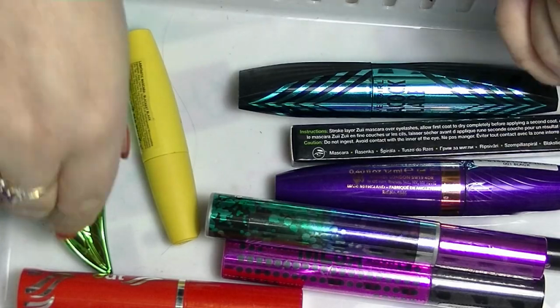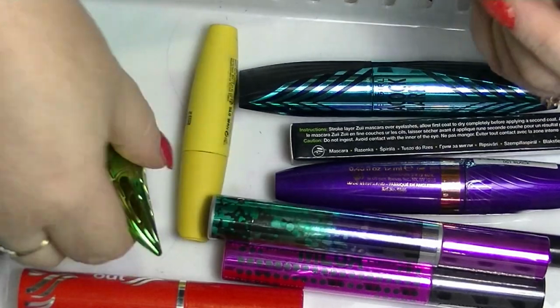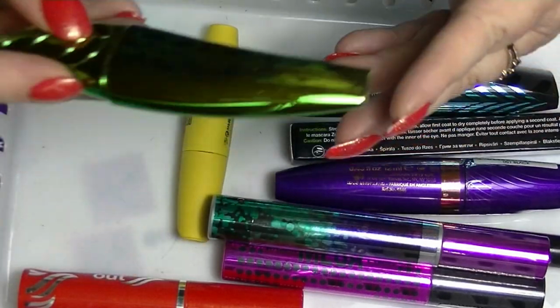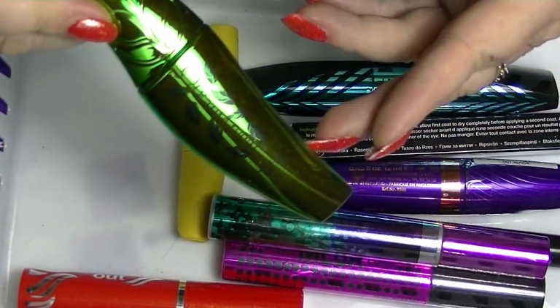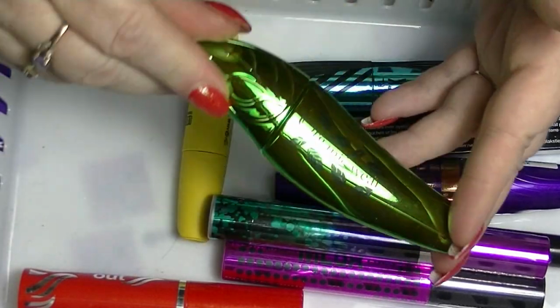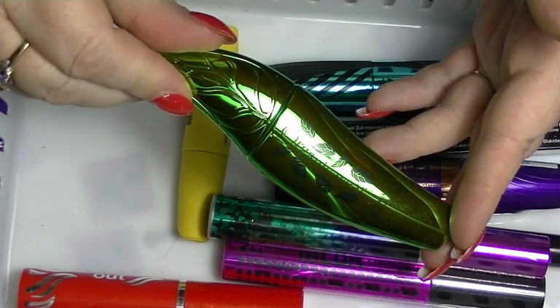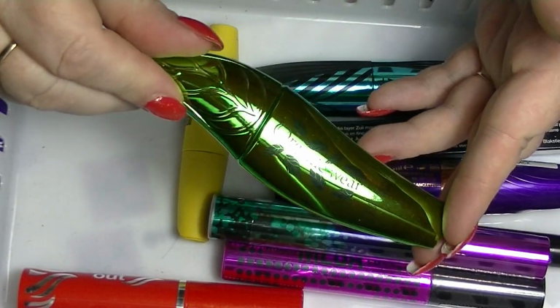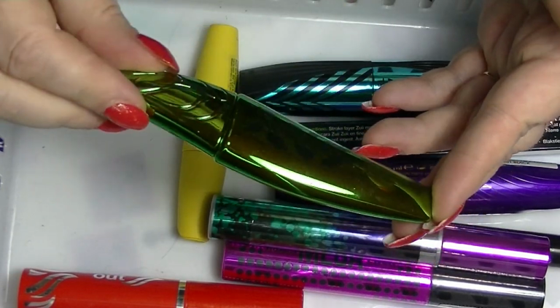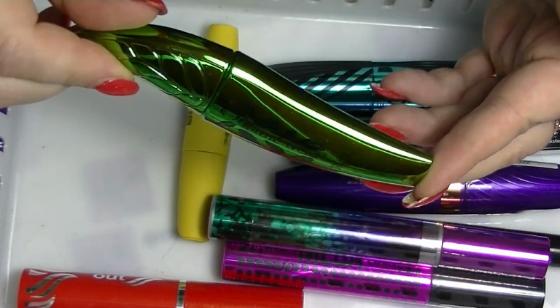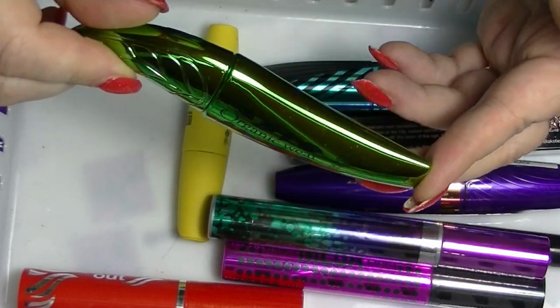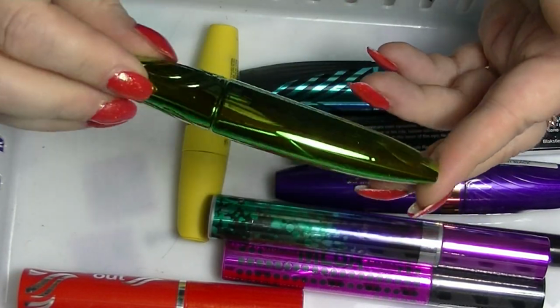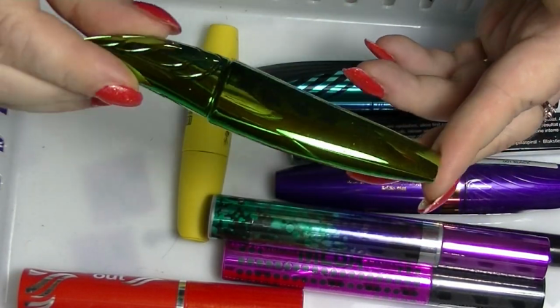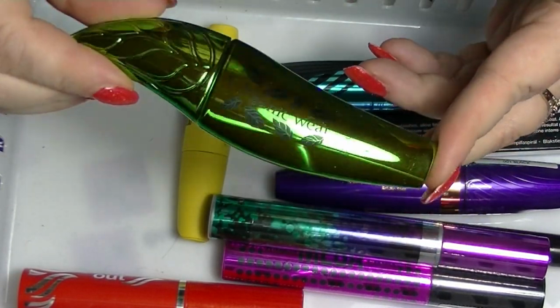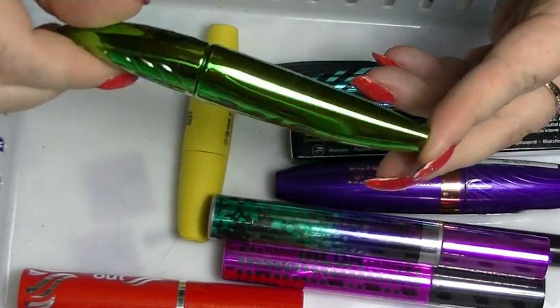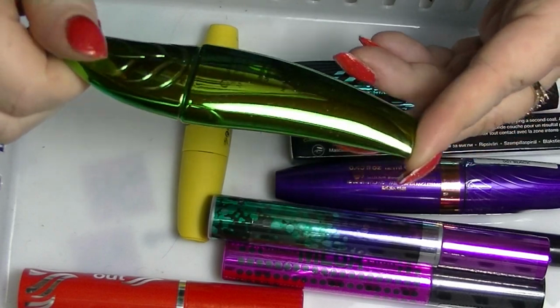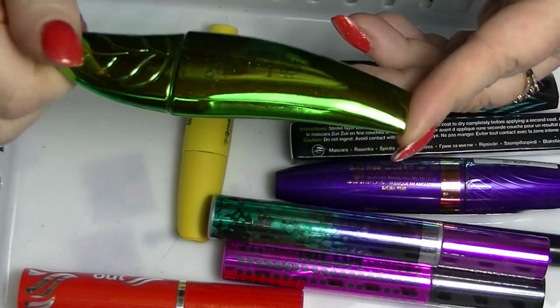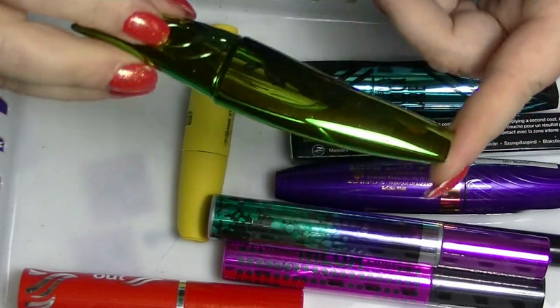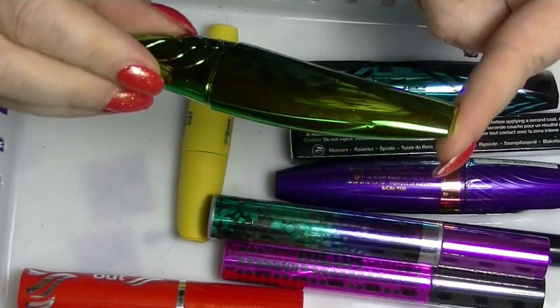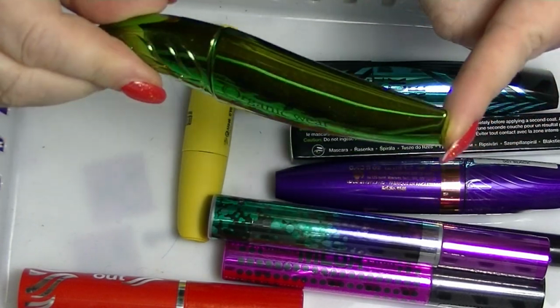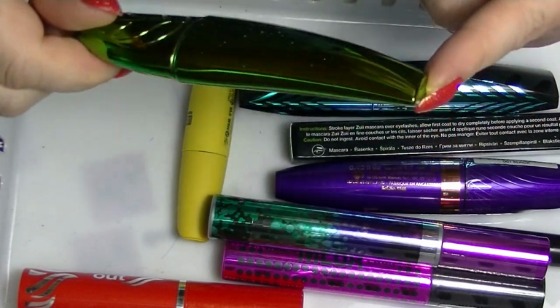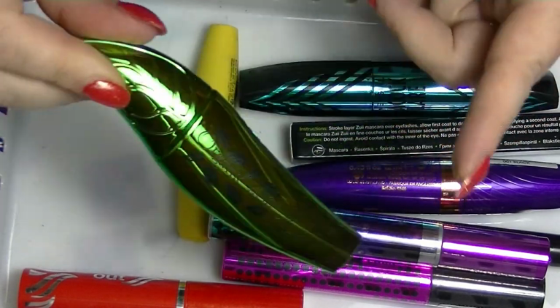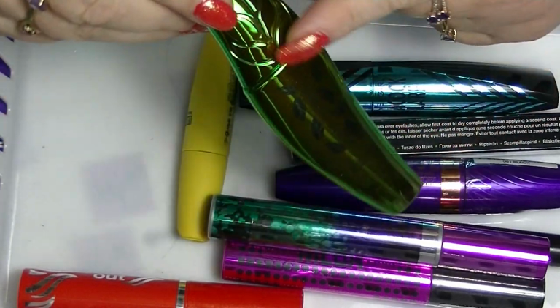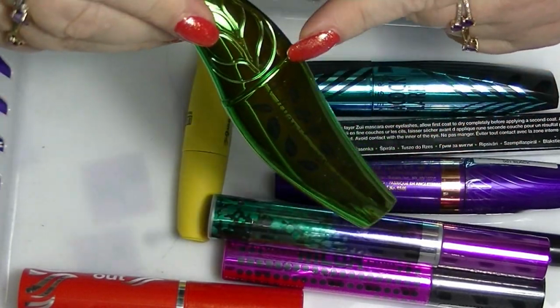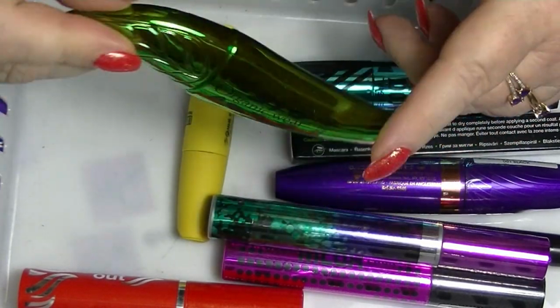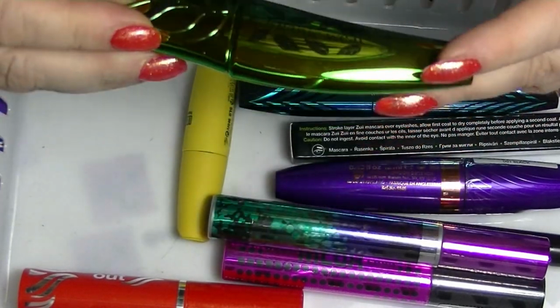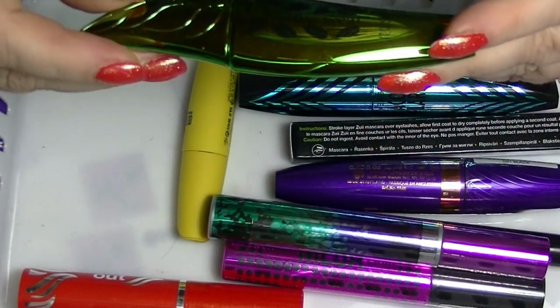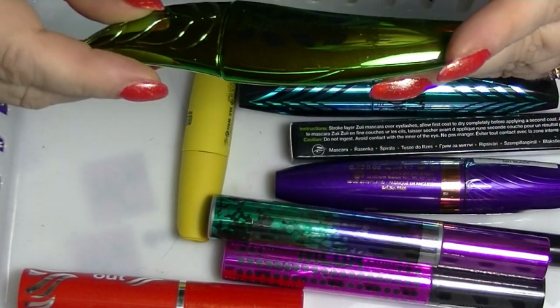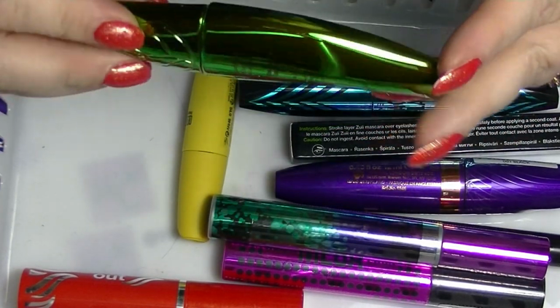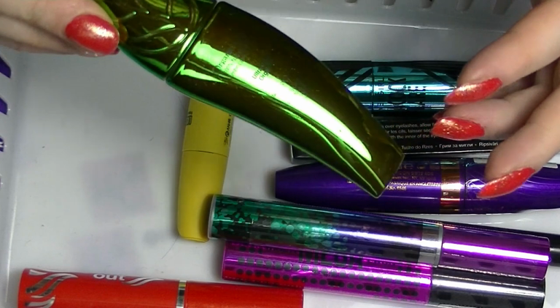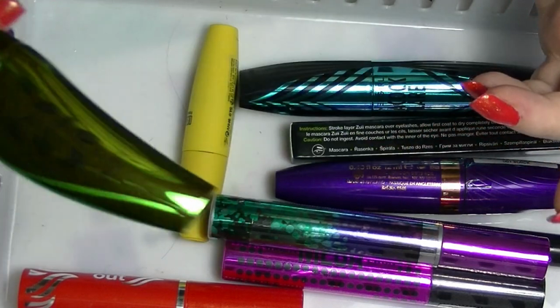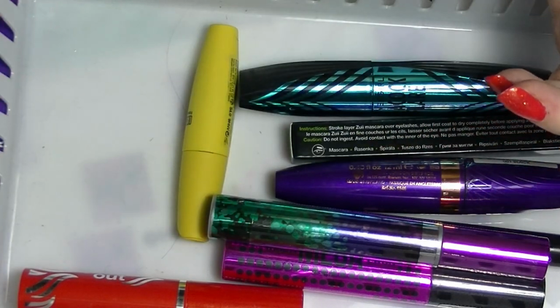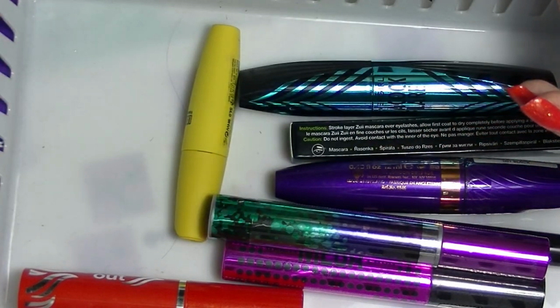I have an Organiquair from Physicians Formula. Tarty used to talk about this one all the time. I haven't actually tried it yet — this is what I've bought.